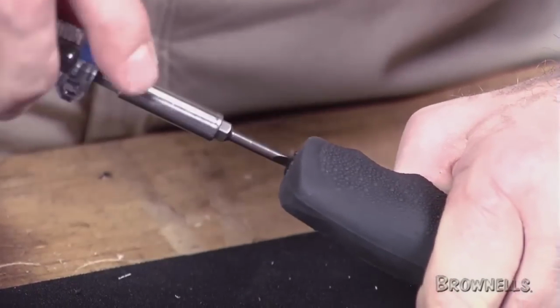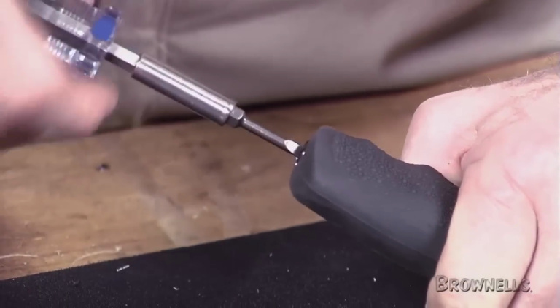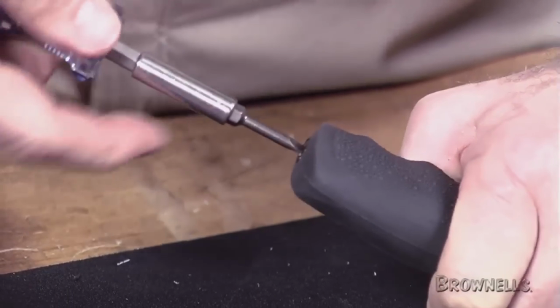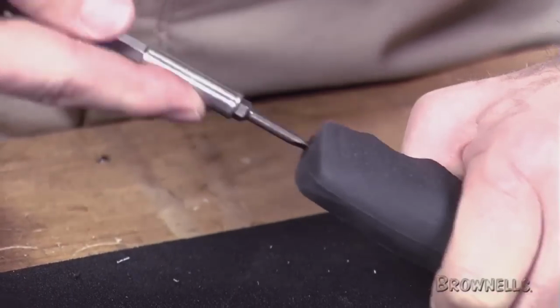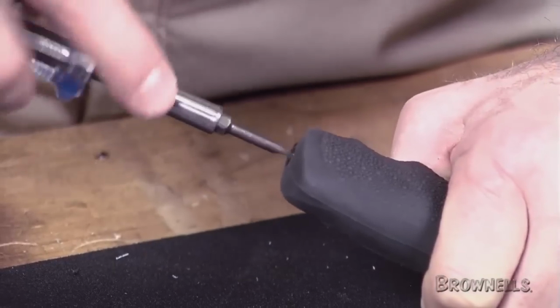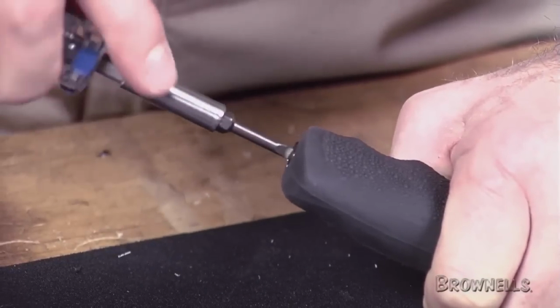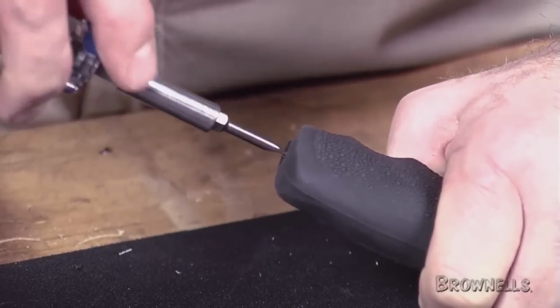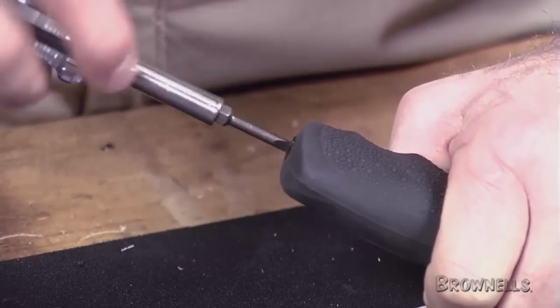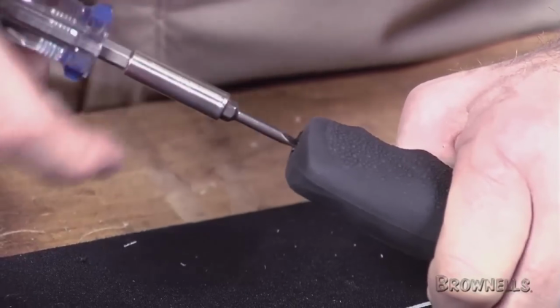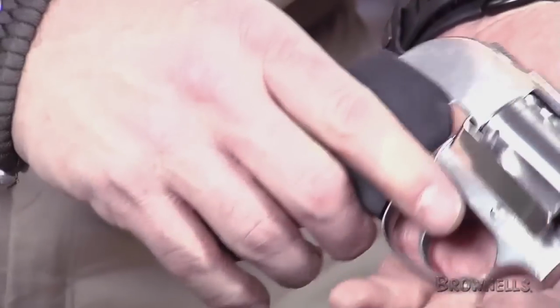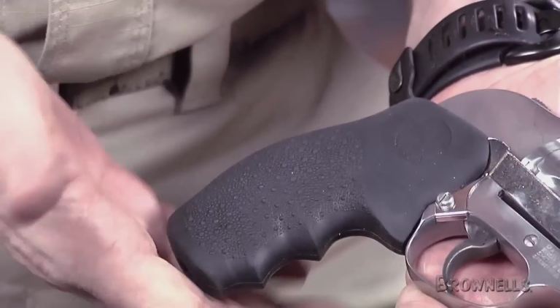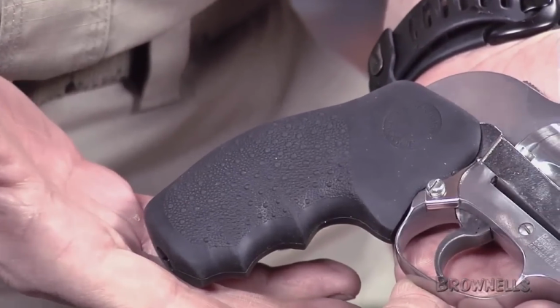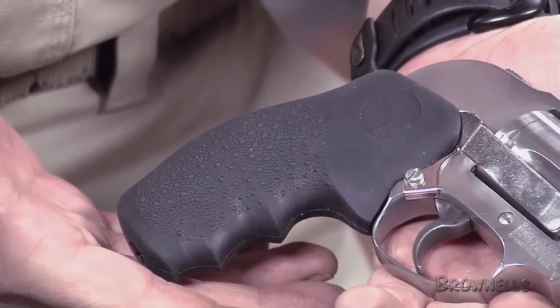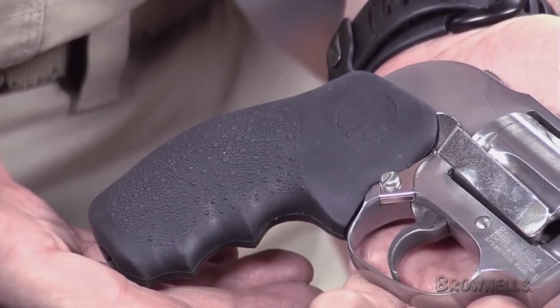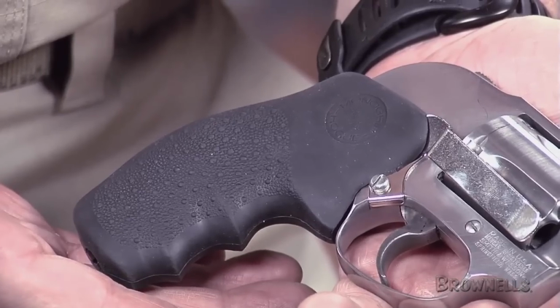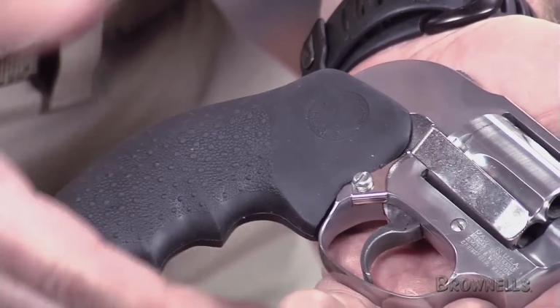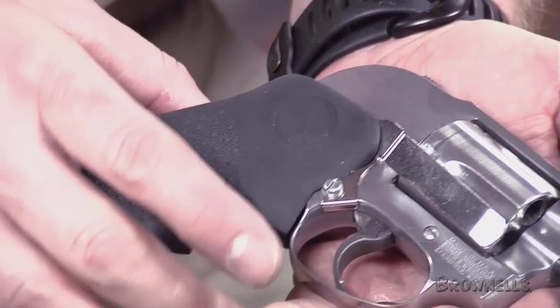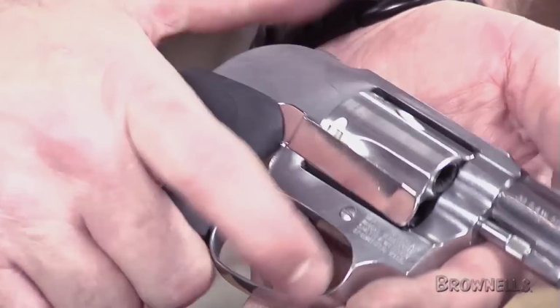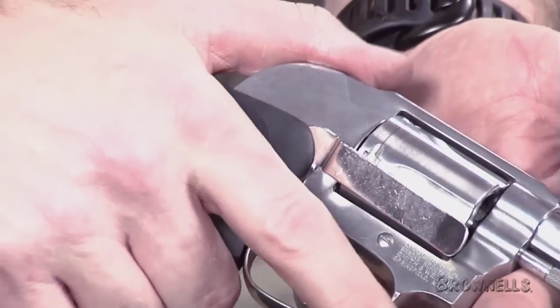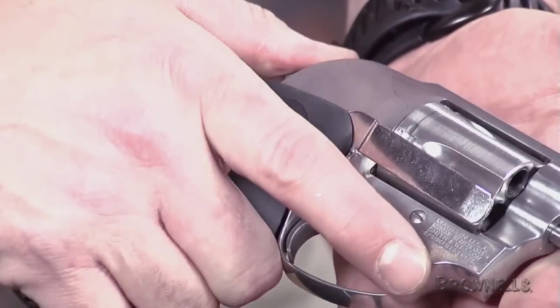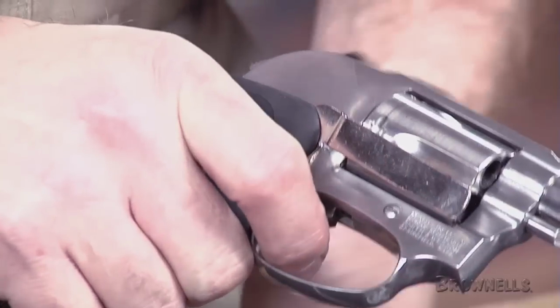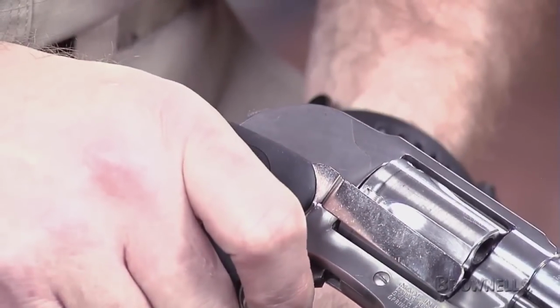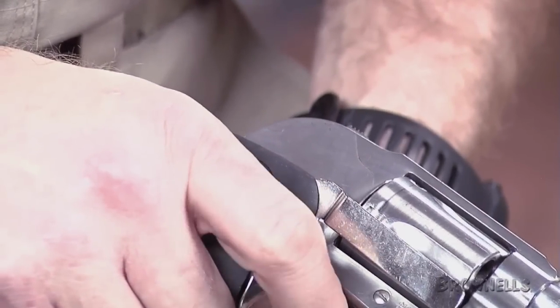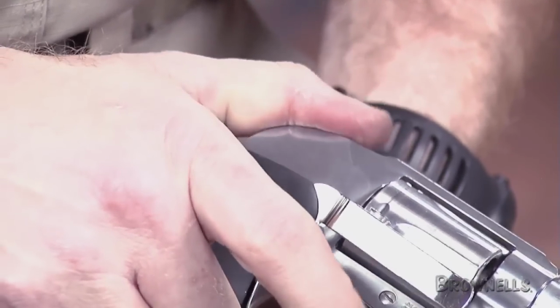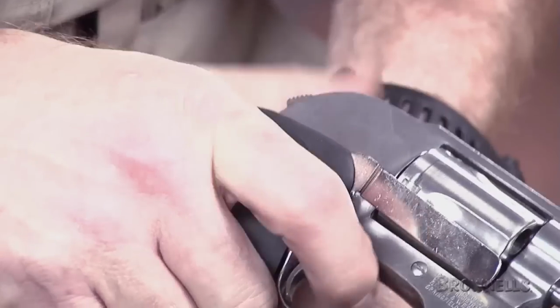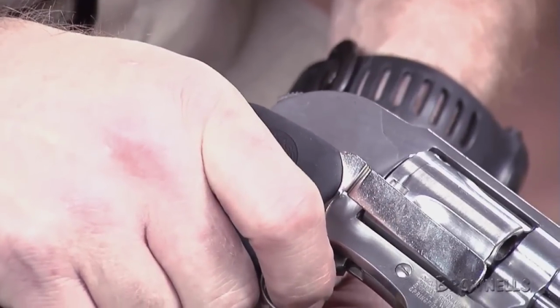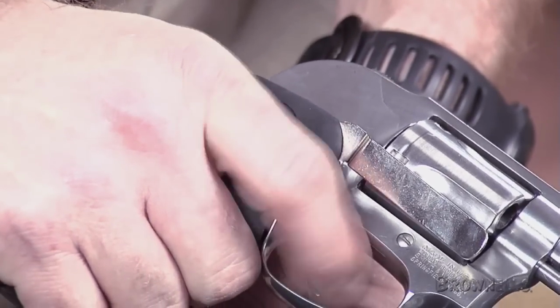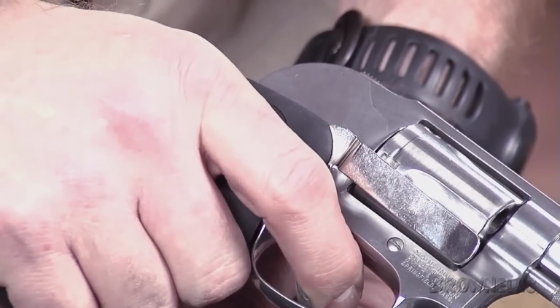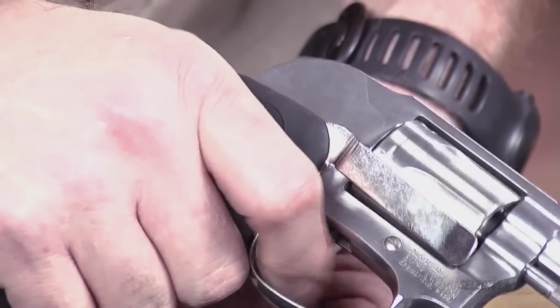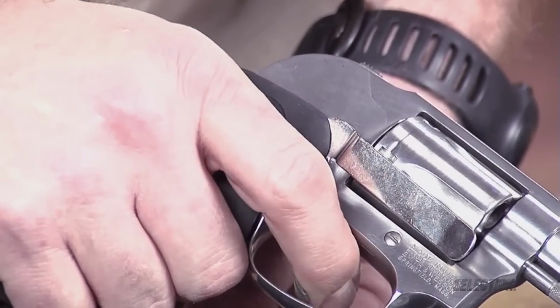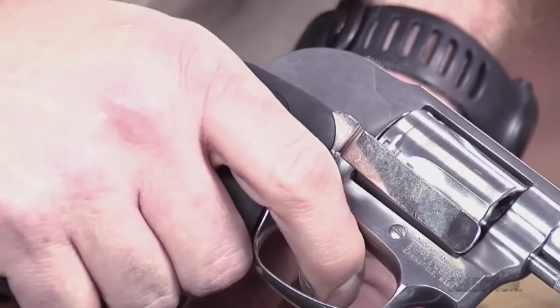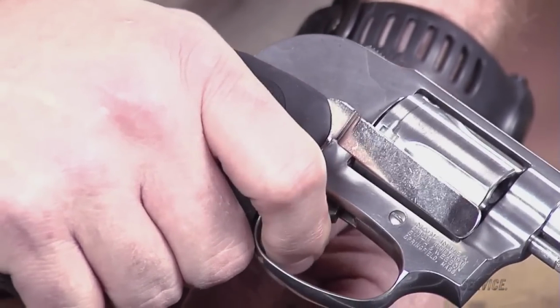Screw the Mono Grip grip screw into the nut visible at the bottom of the grip. Turn it until the screw seats — it doesn't have to be tight, just snug. When you go to the range, run about 20 rounds through the revolver and verify that everything works as it should. Make sure to mix up the types of trigger pulls by shooting half with single action and half with double action.